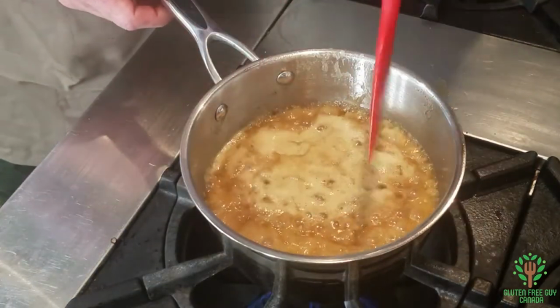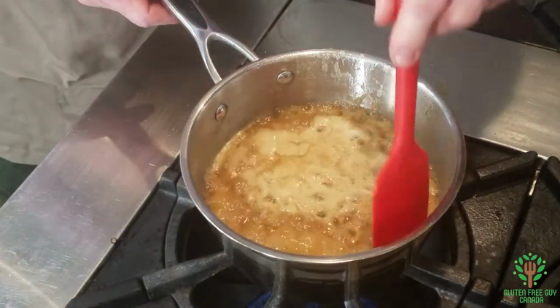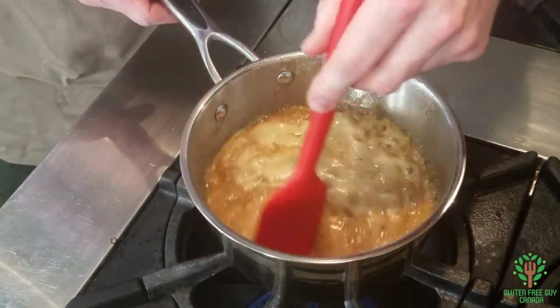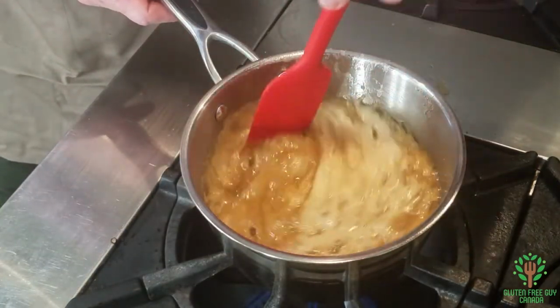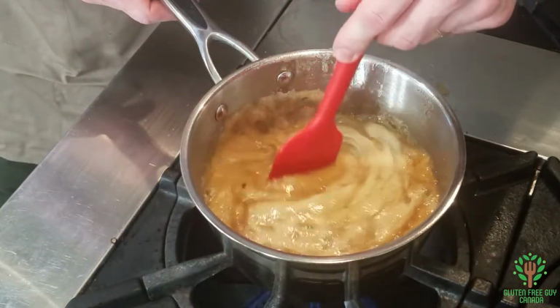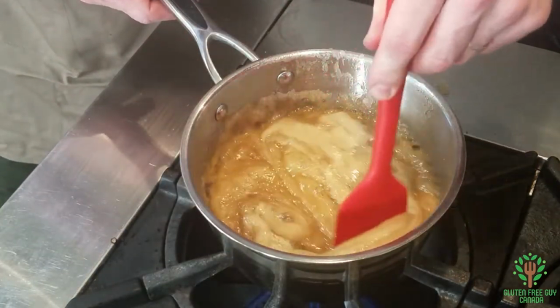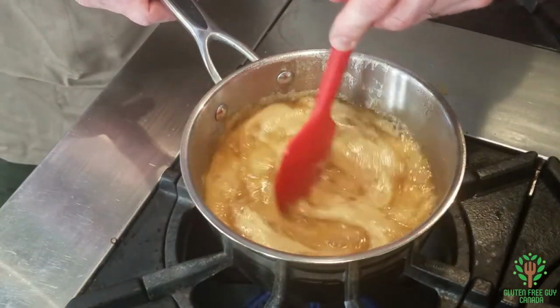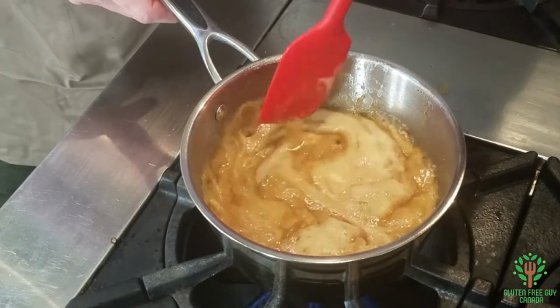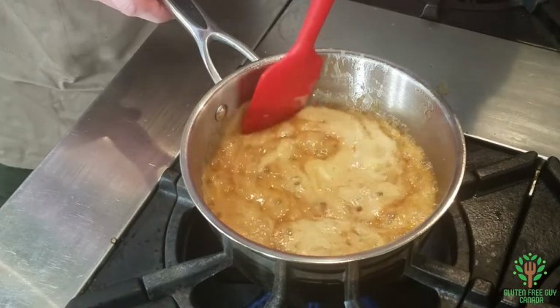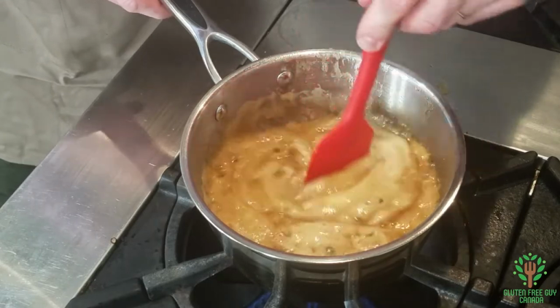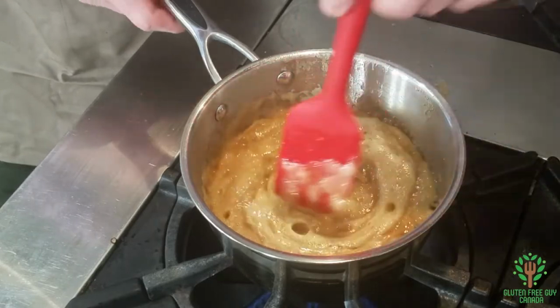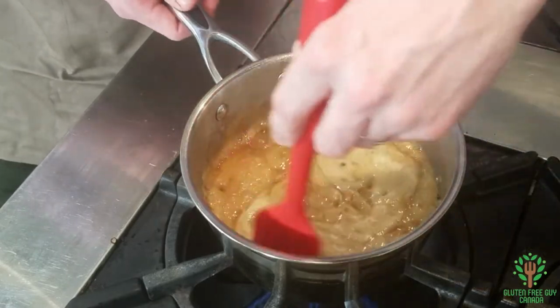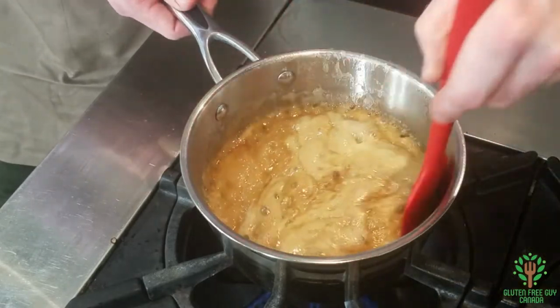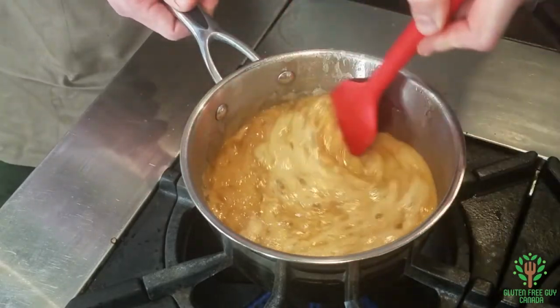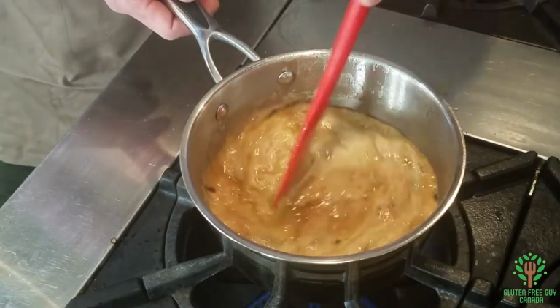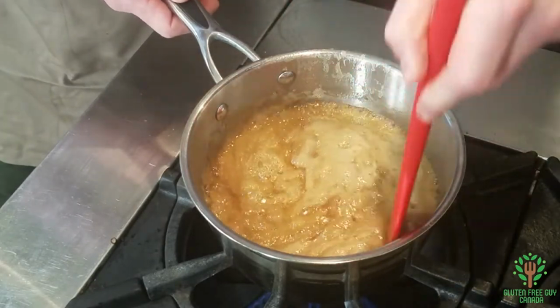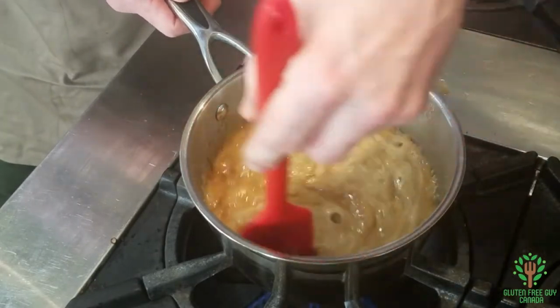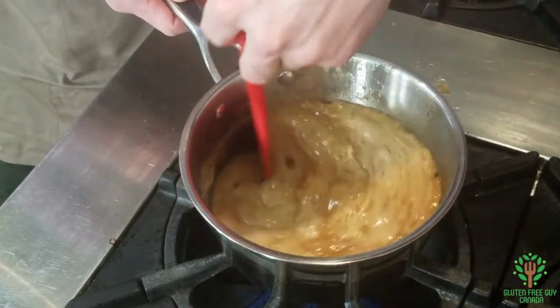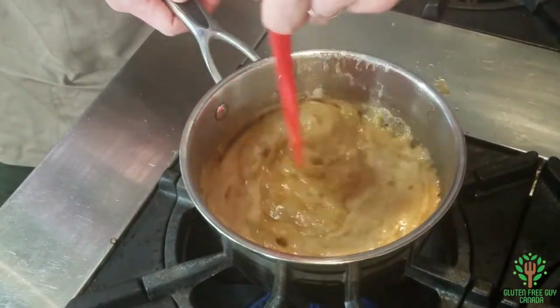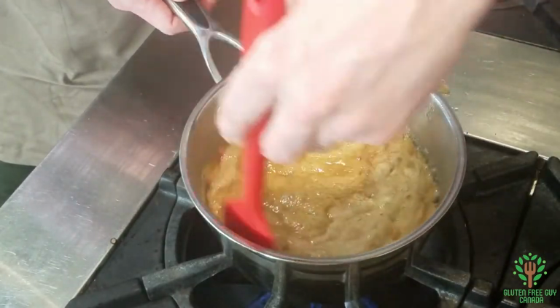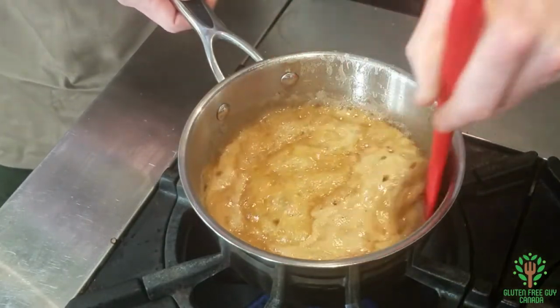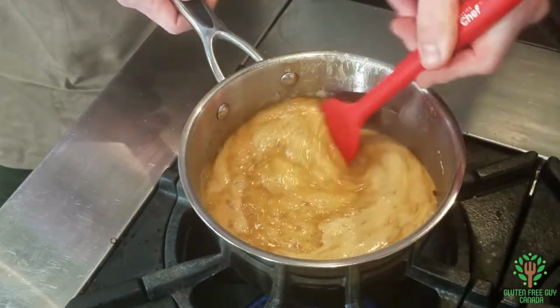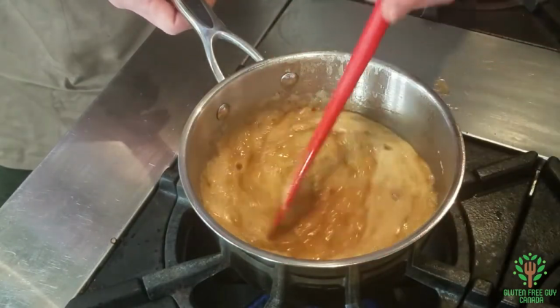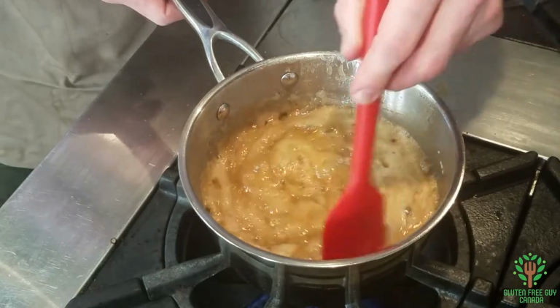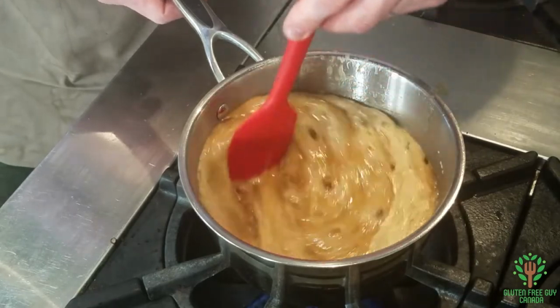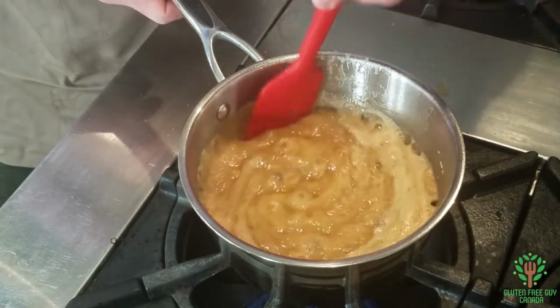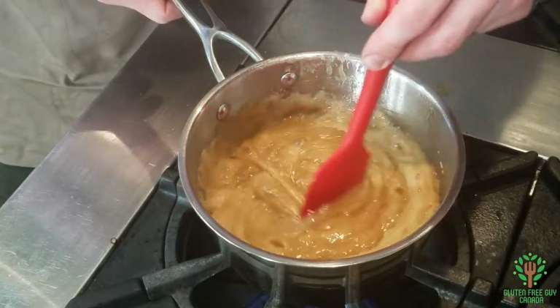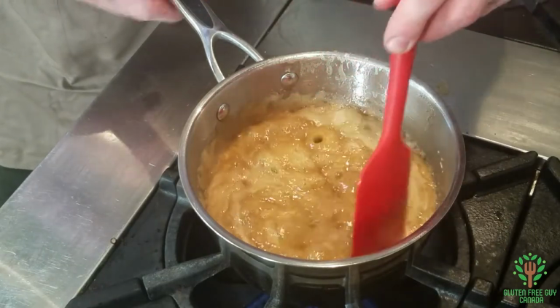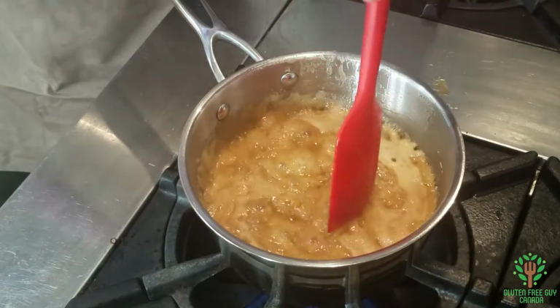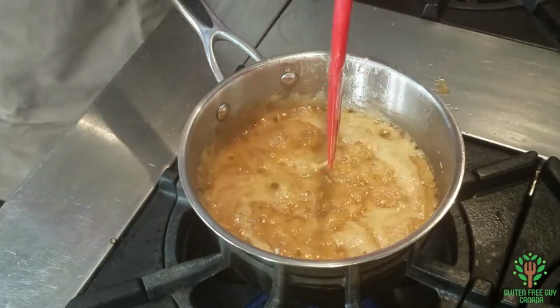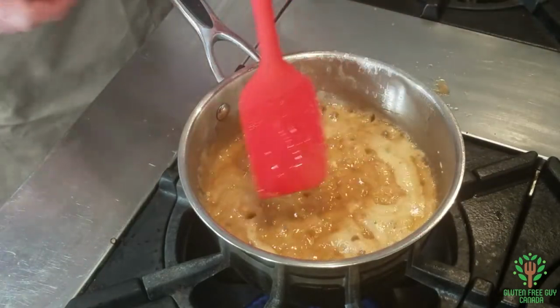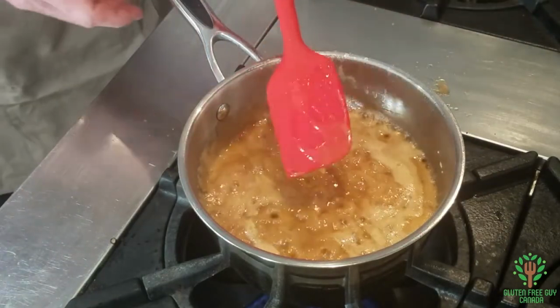You can see that it's boiling a little bit and that's exactly what we want. We're gonna let it boil for about two more minutes just for it to change color, and then I'm gonna pour it on top of the crackers.